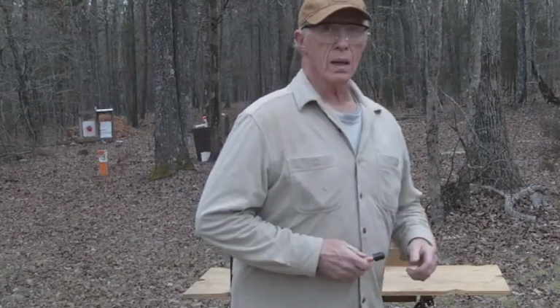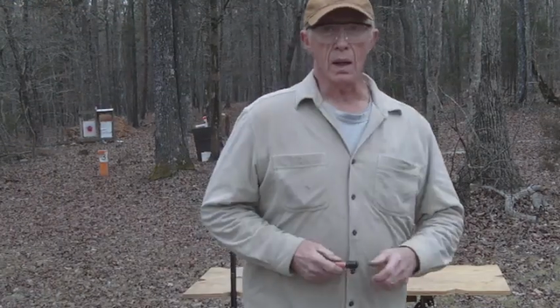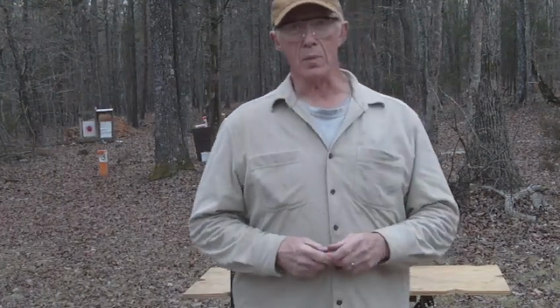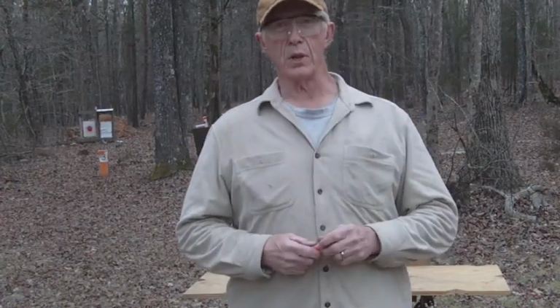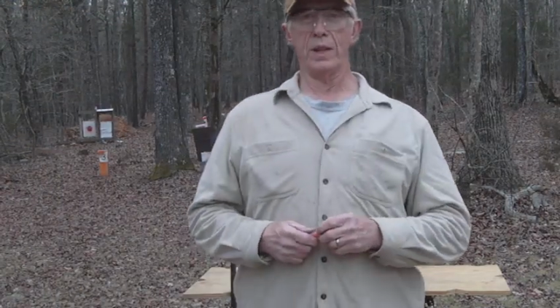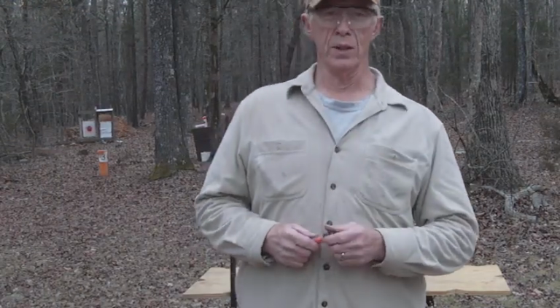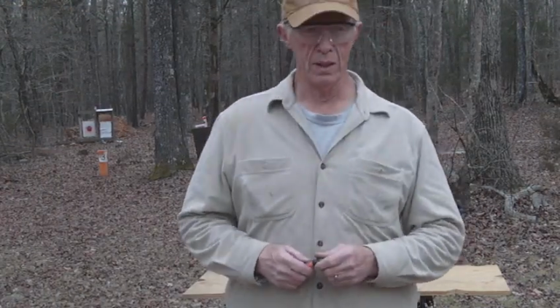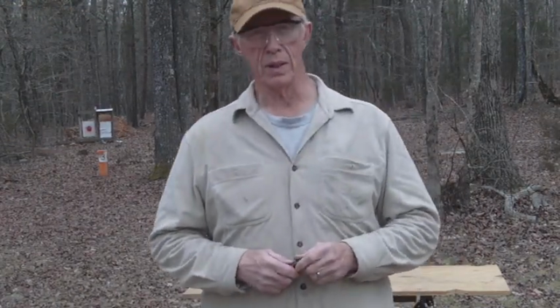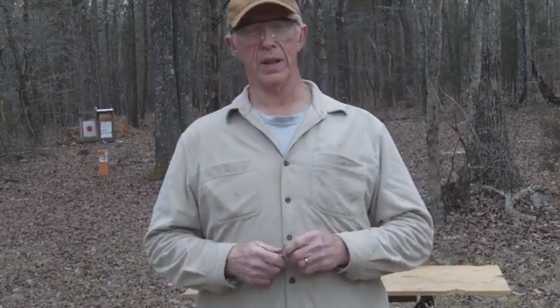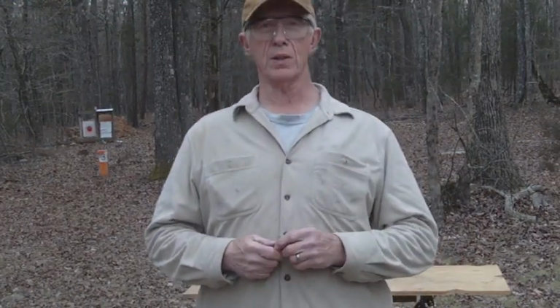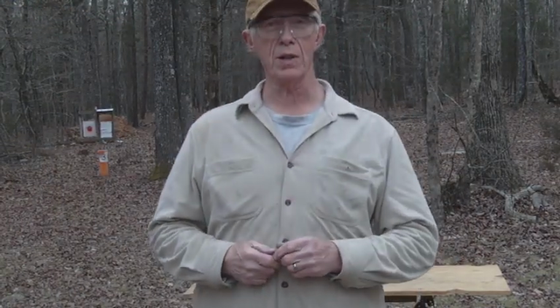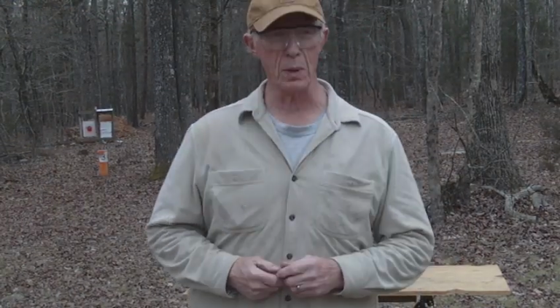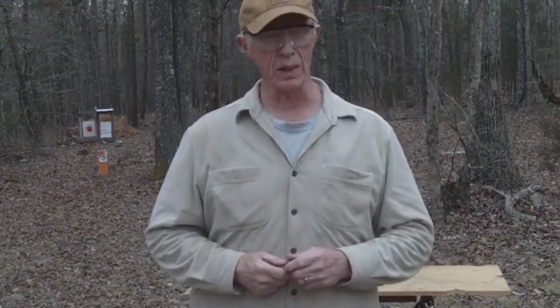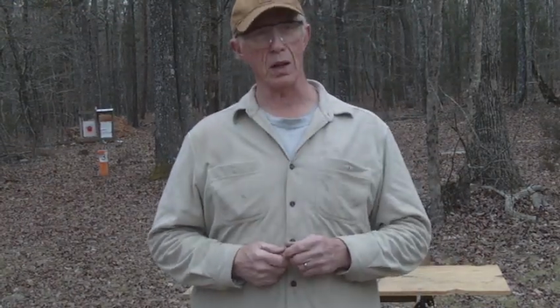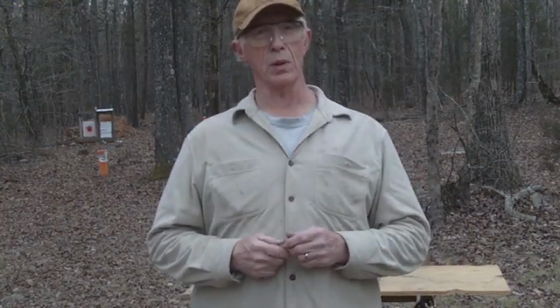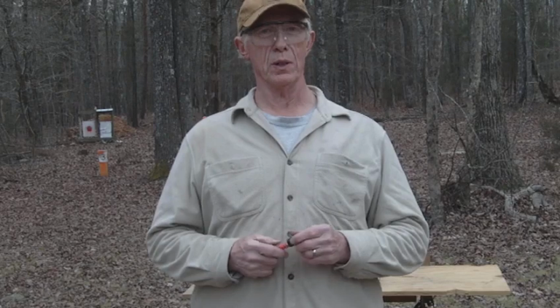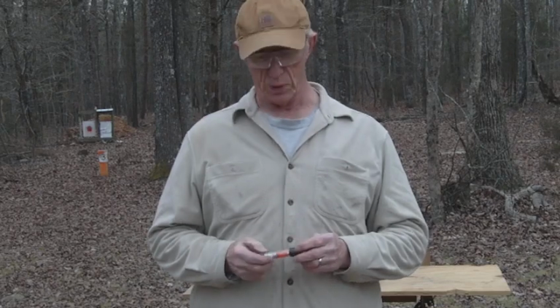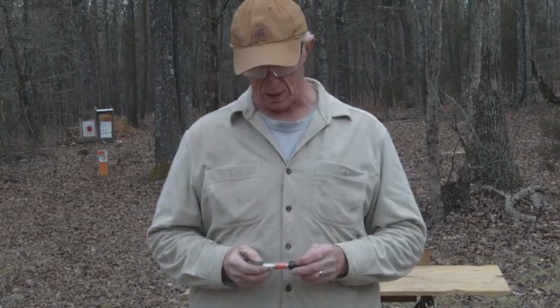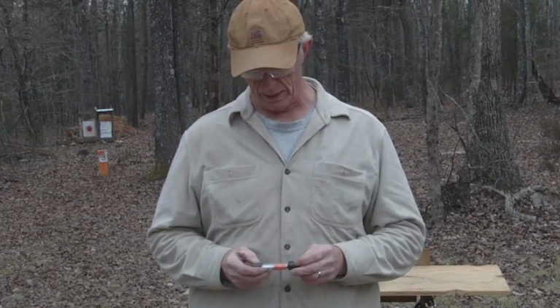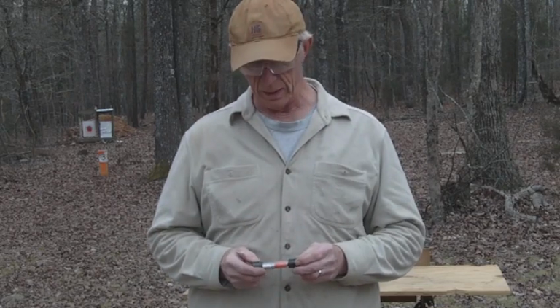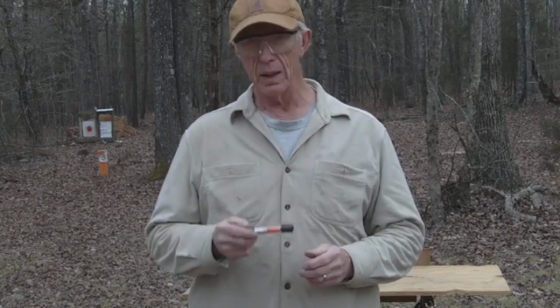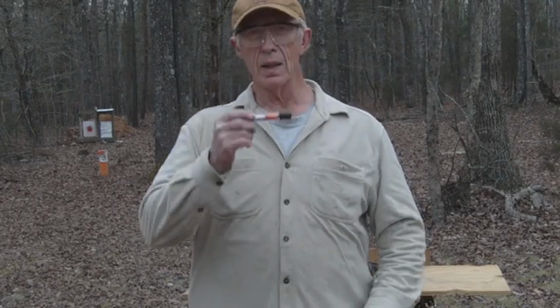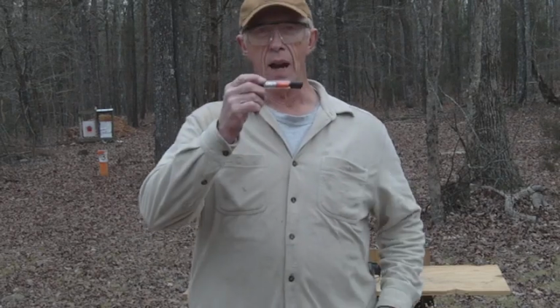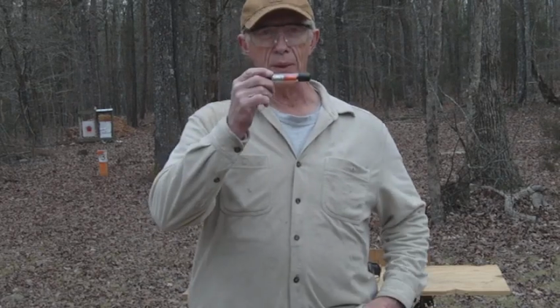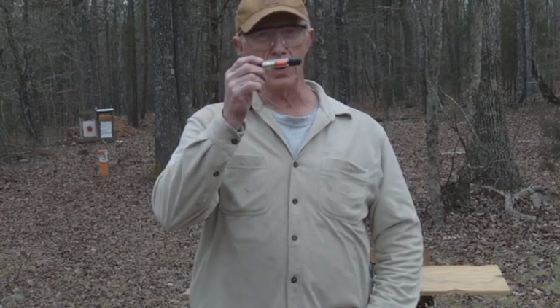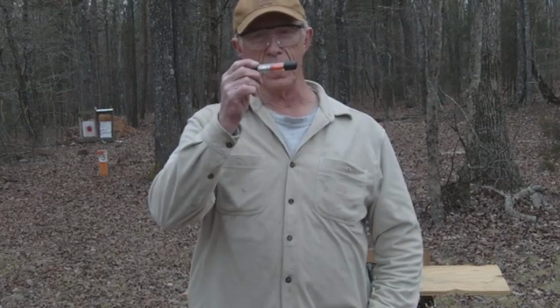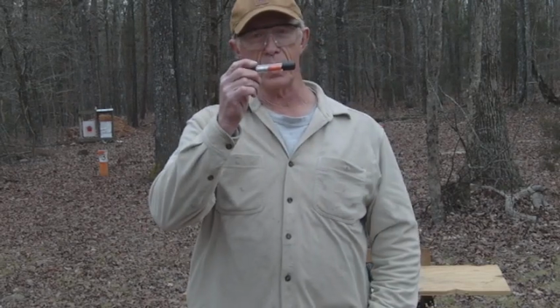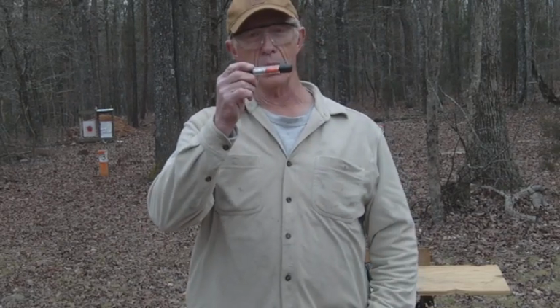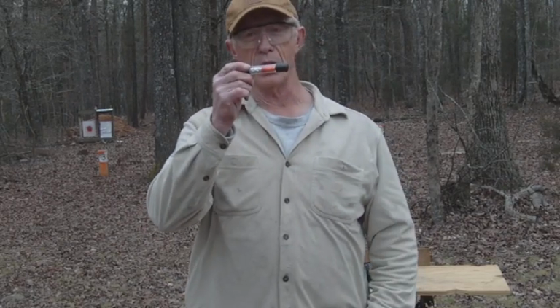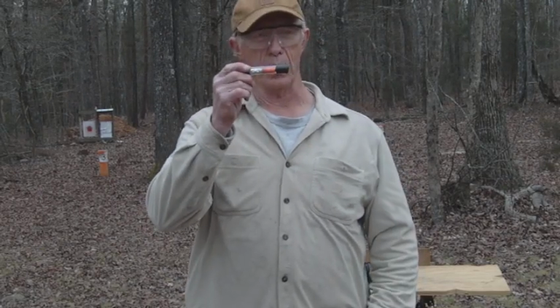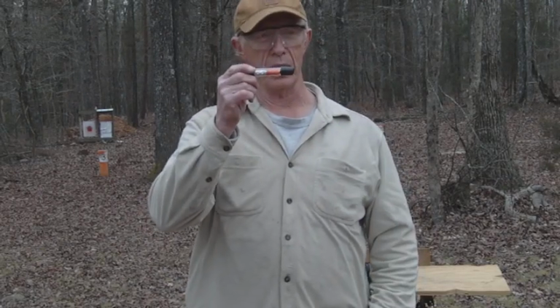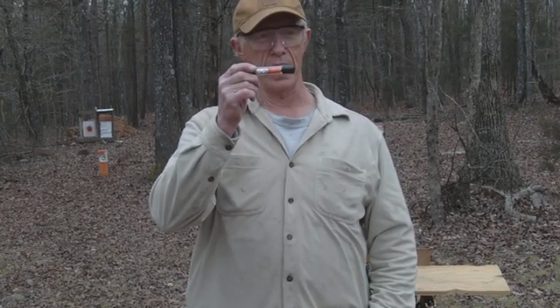I'm Joe Teeter, Teeter's Gunsmithing in Gold Hill, North Carolina. I have a new invention I want to share with you today.